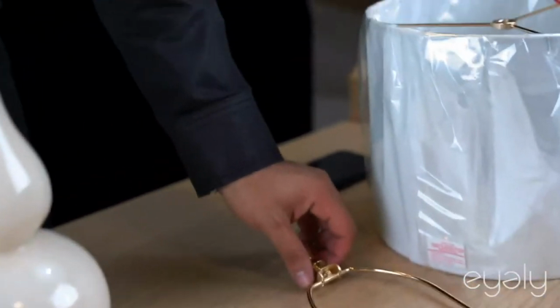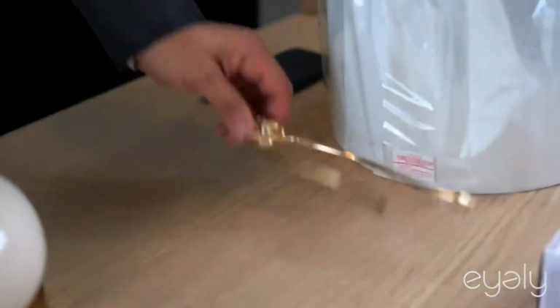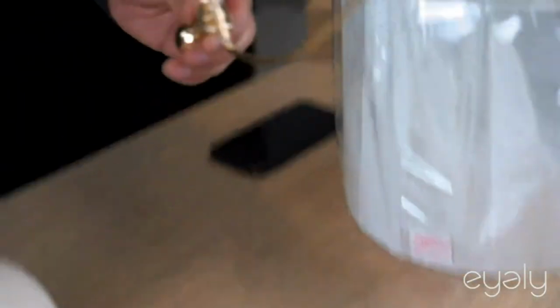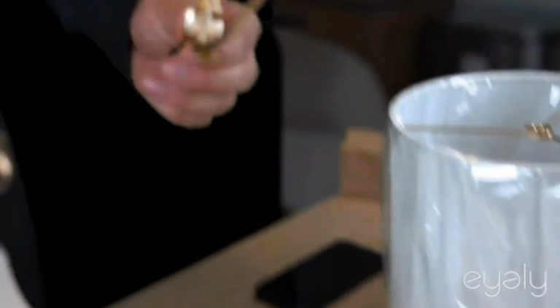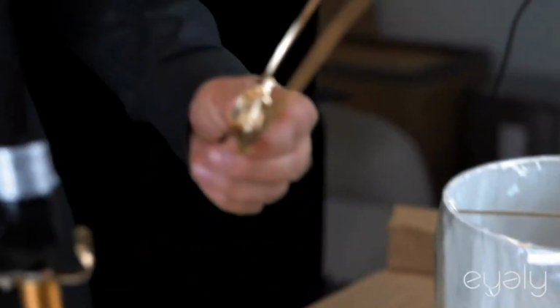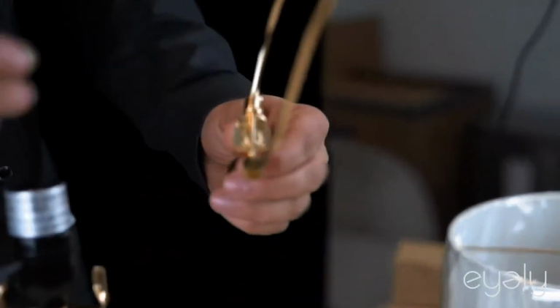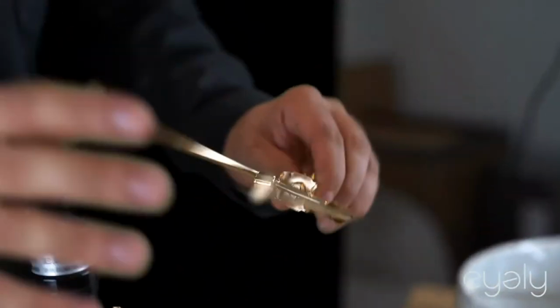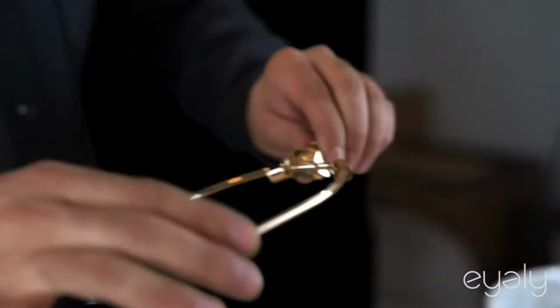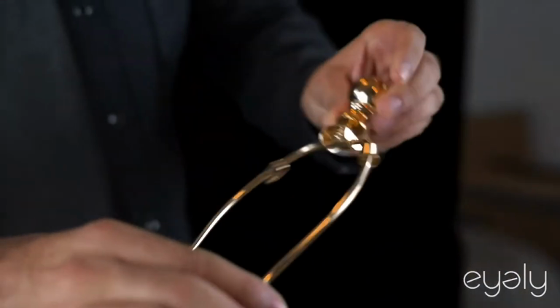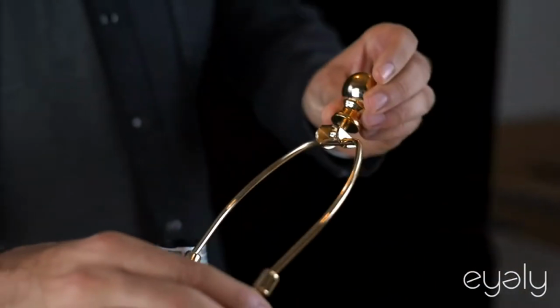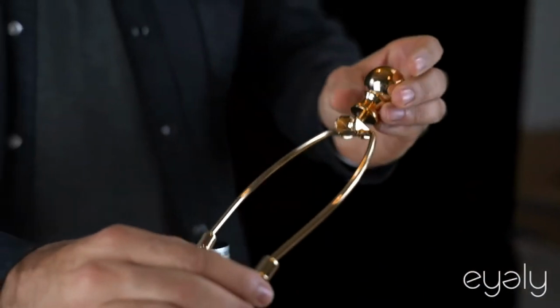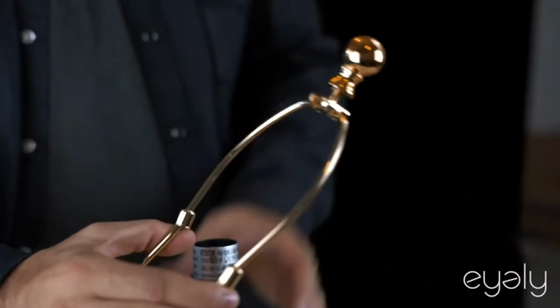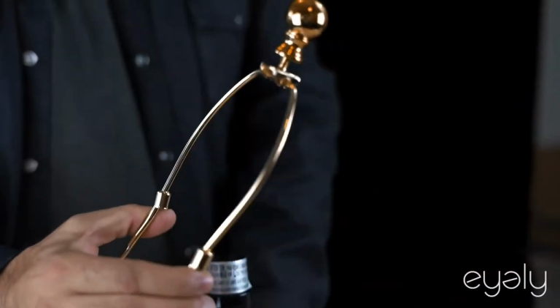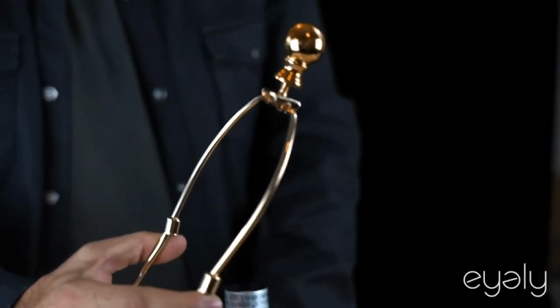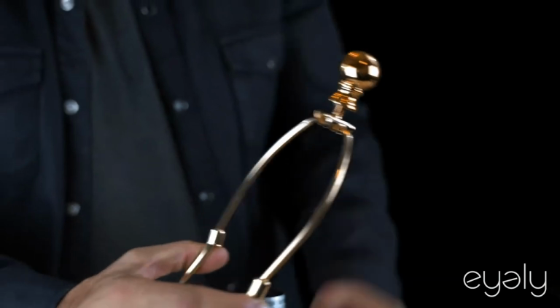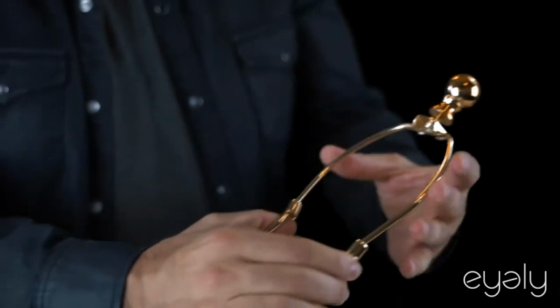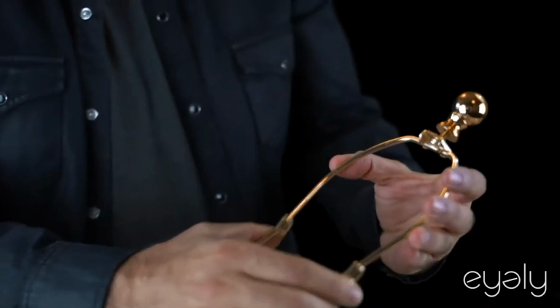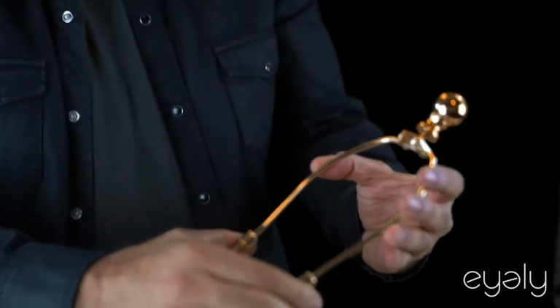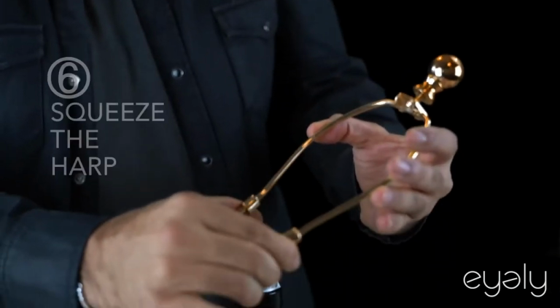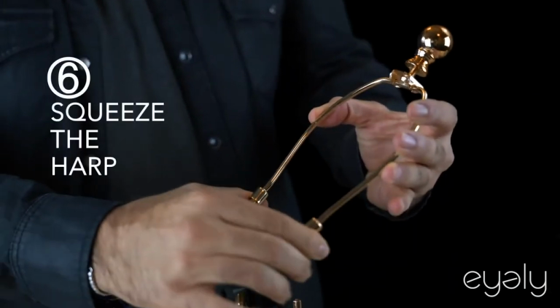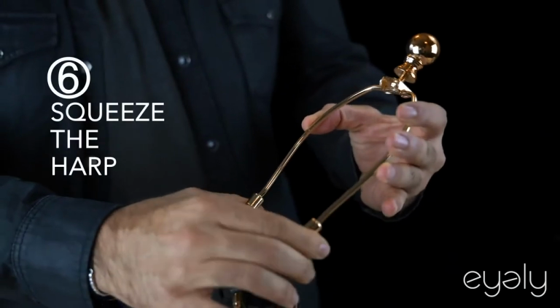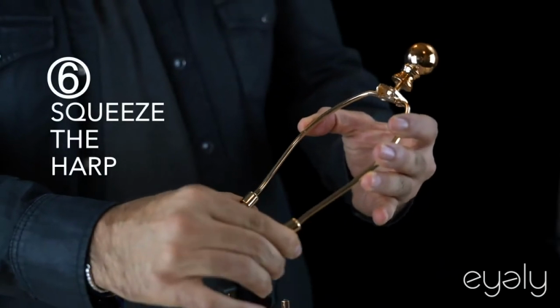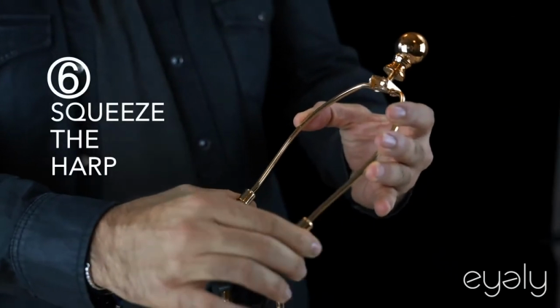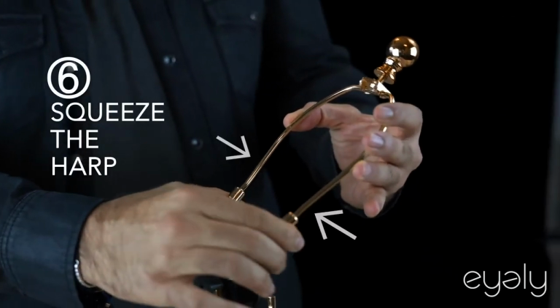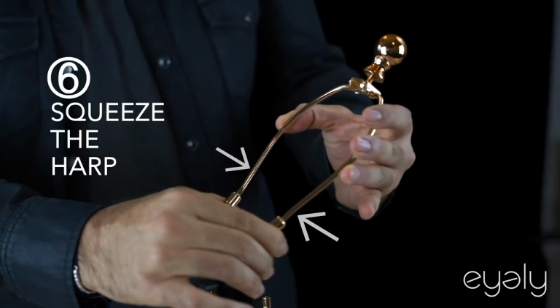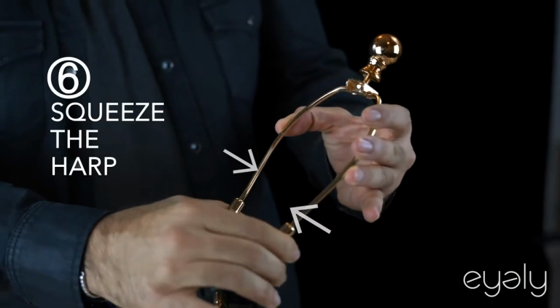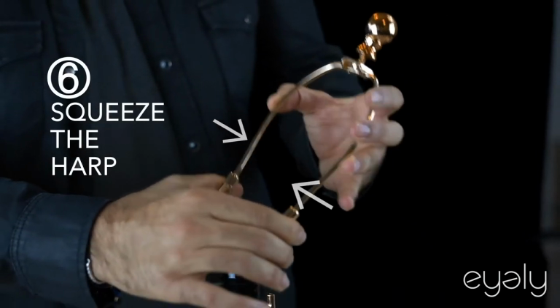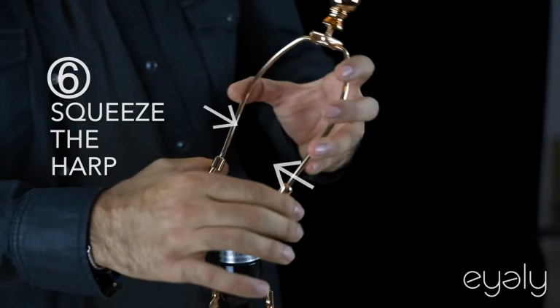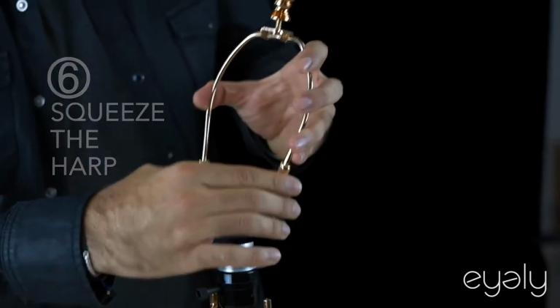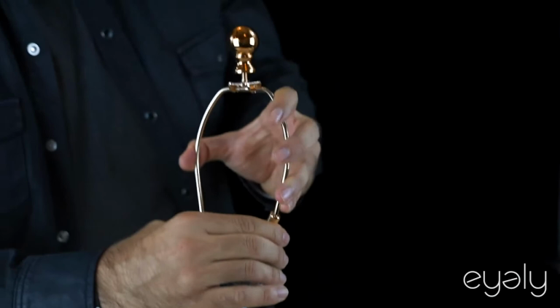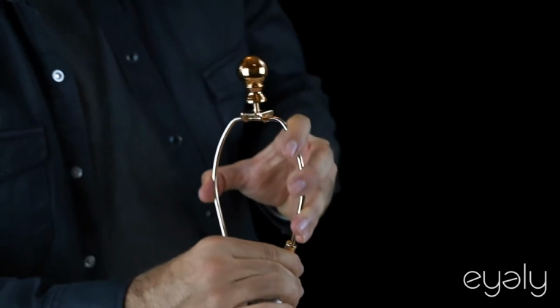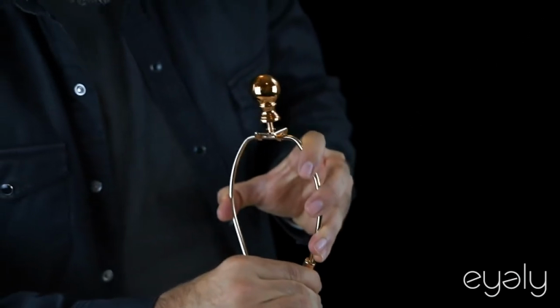Next is to put the harp onto your lamp. You can squeeze the ends of the harp so they can nicely adjust.